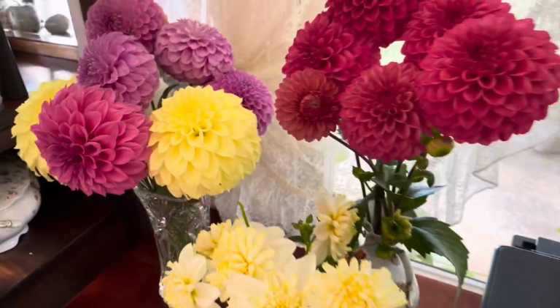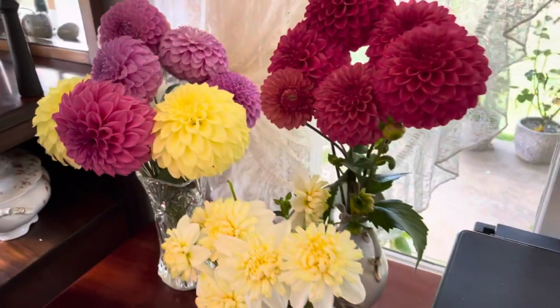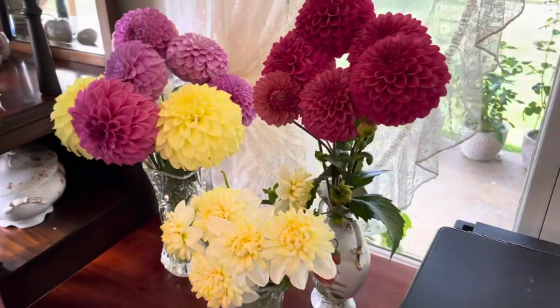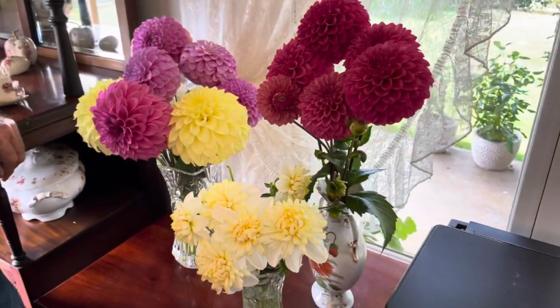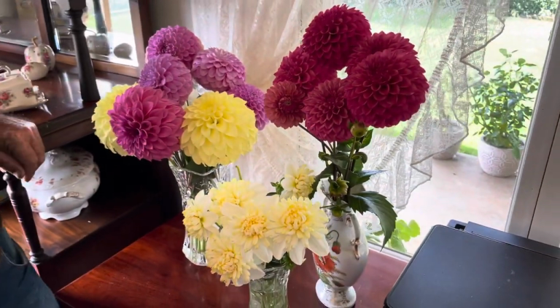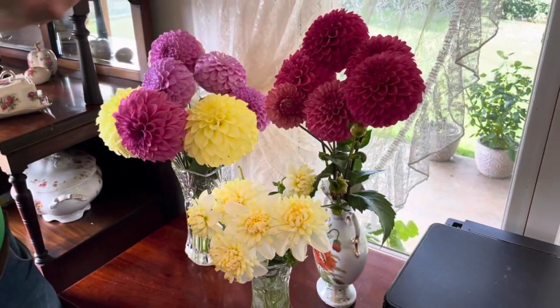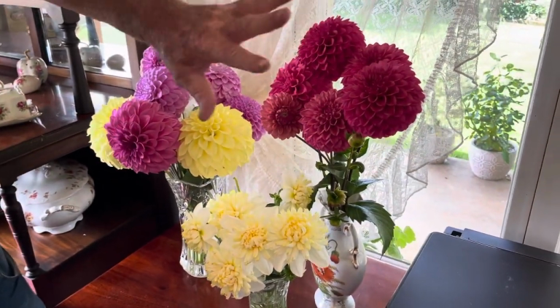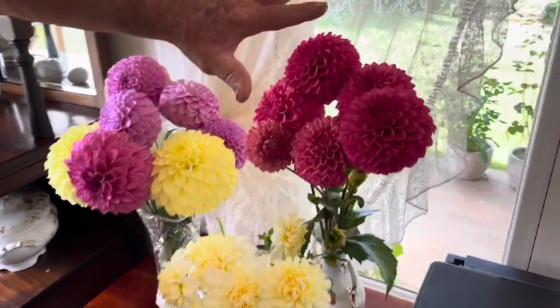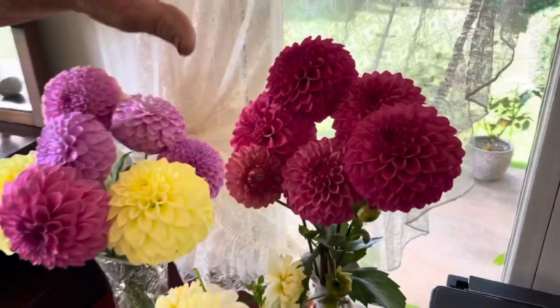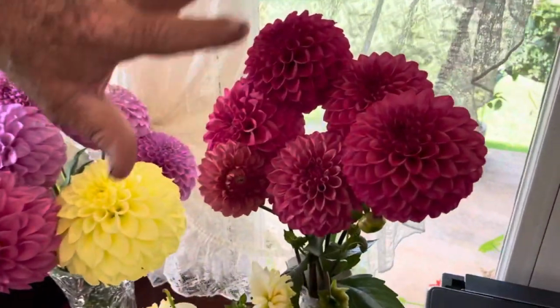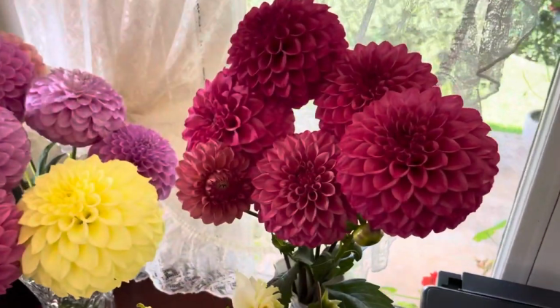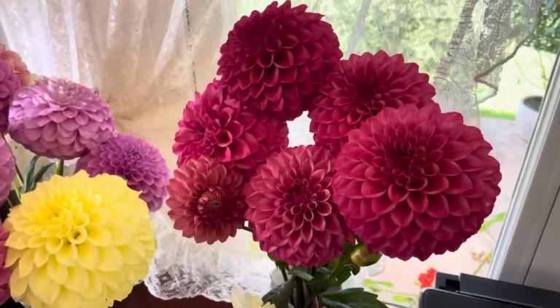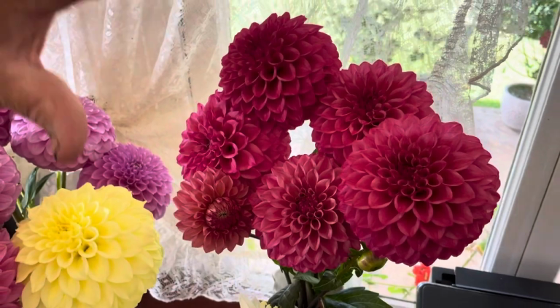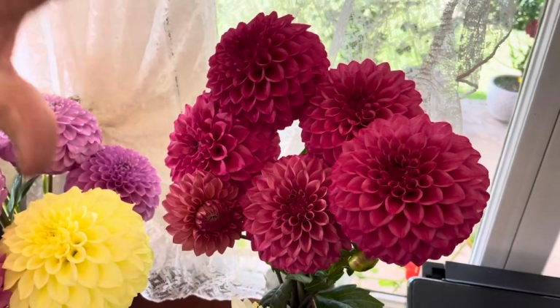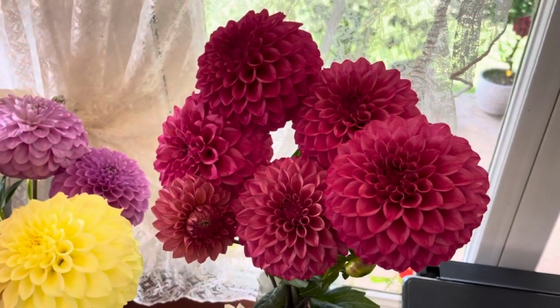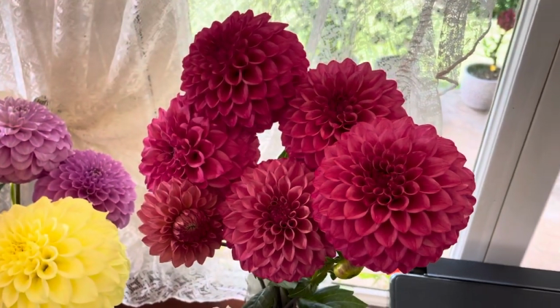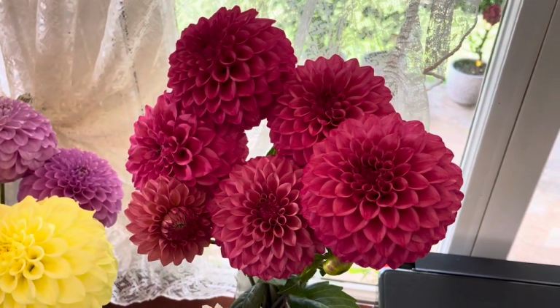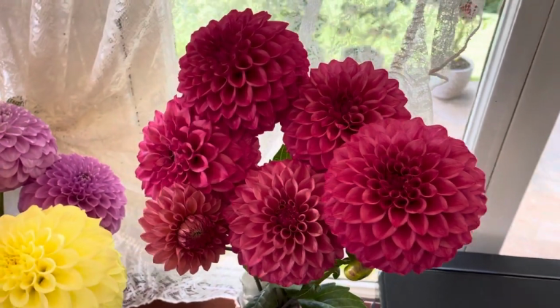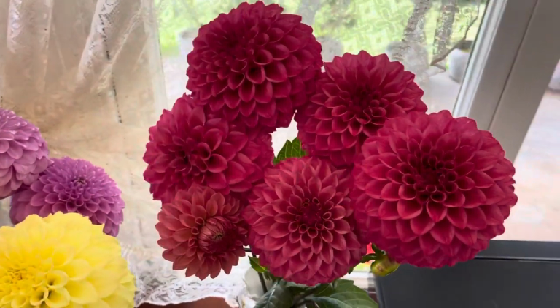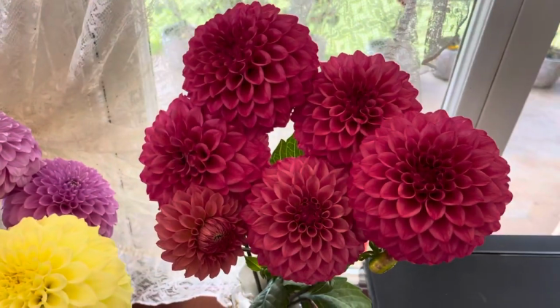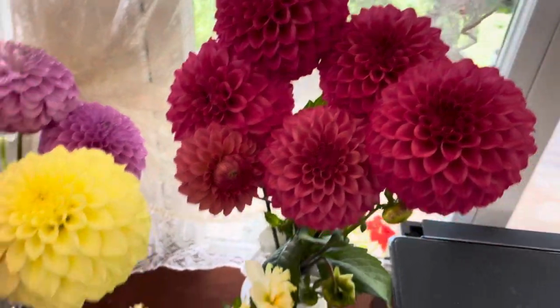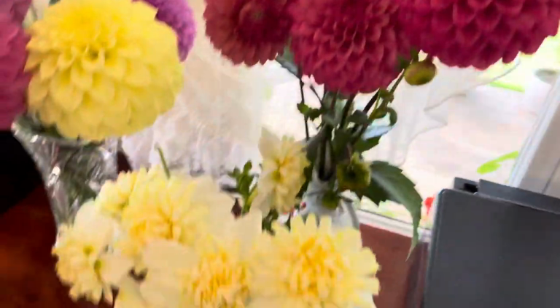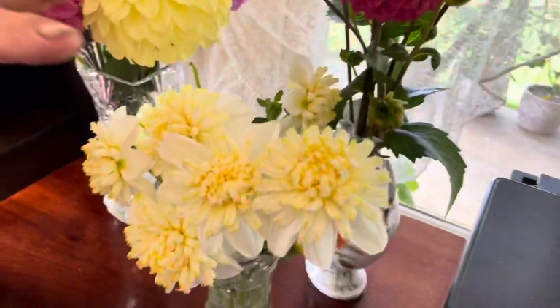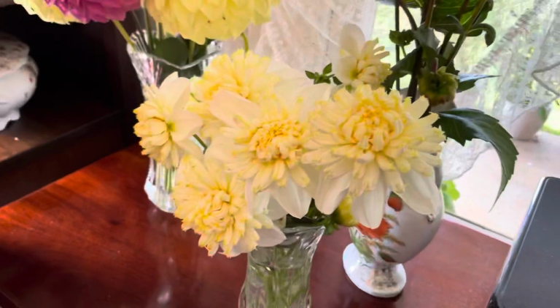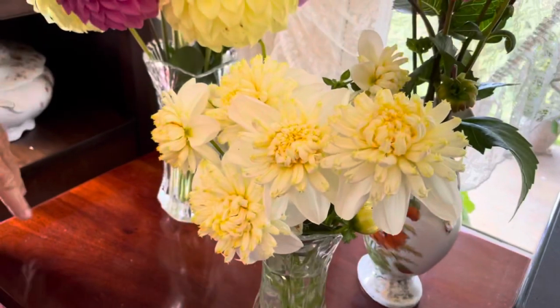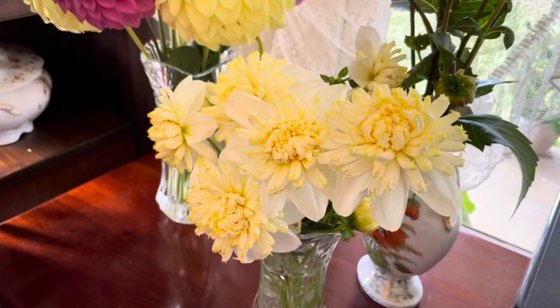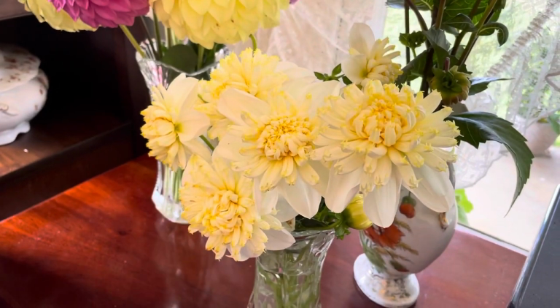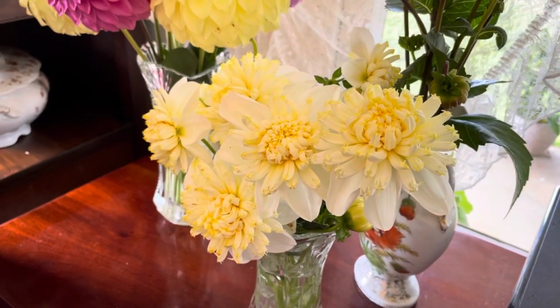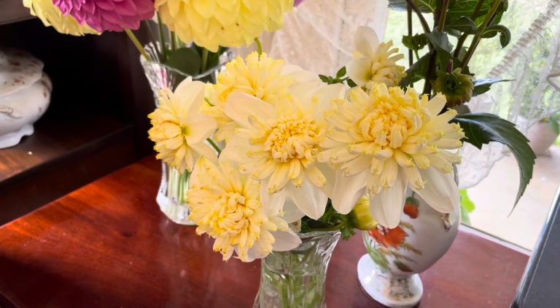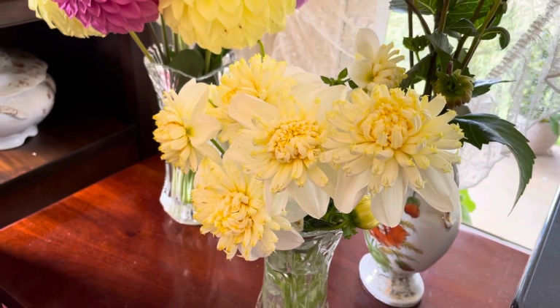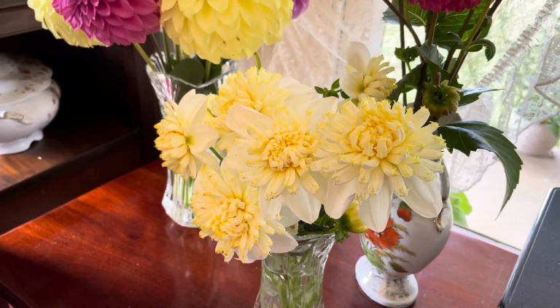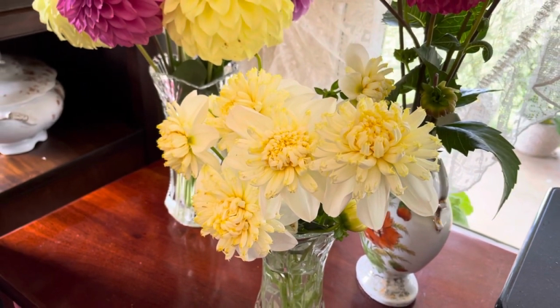Next little vase here — these little rusty red fellas are Formi-Rocket. Beautiful. And this unusual looking fella down here is Lemon-Zorbe.